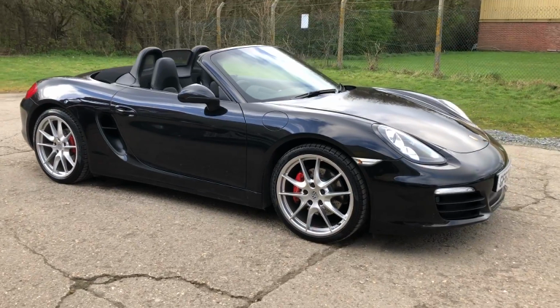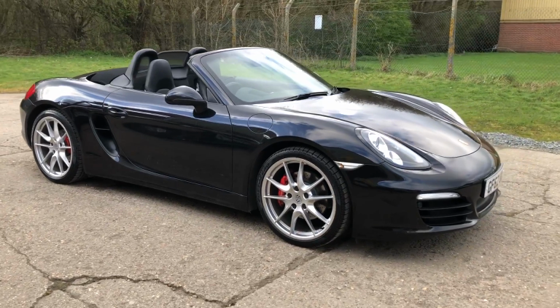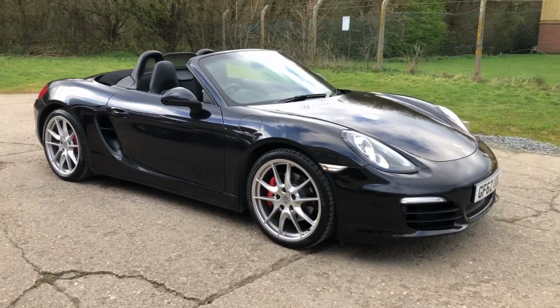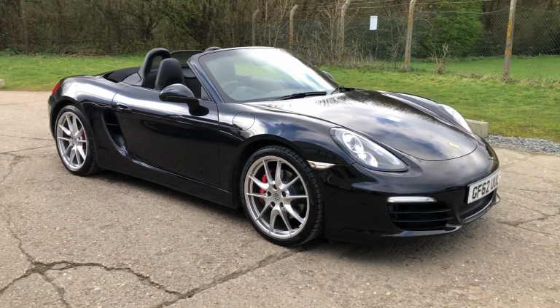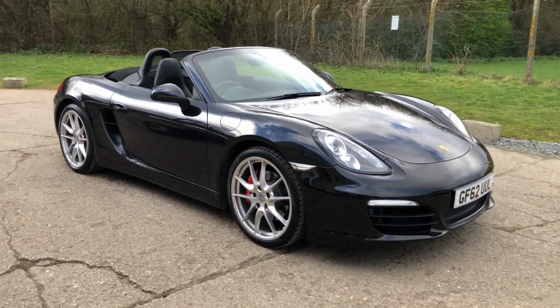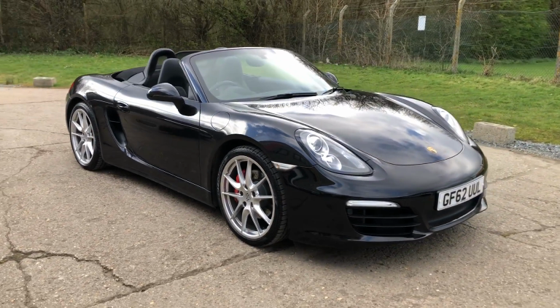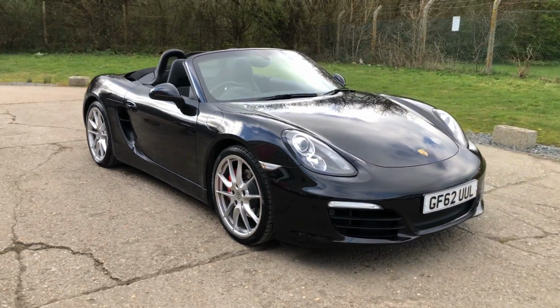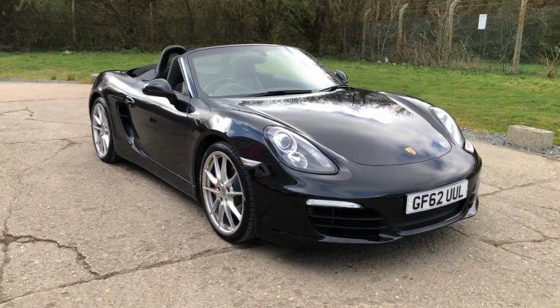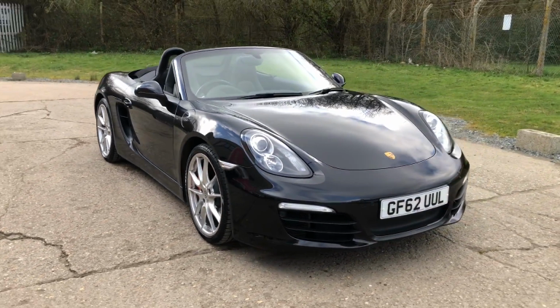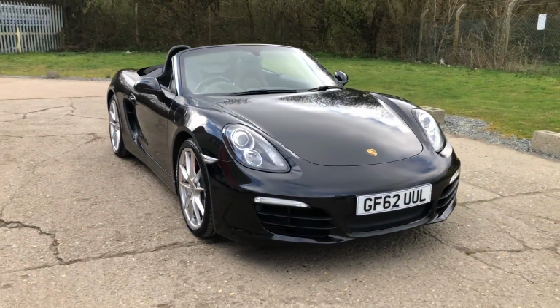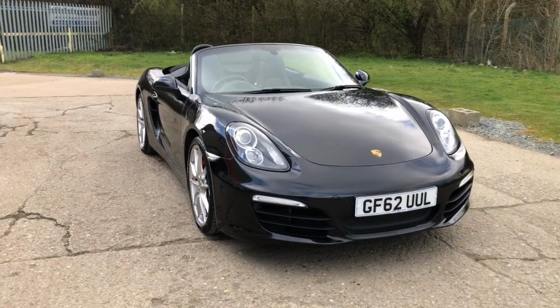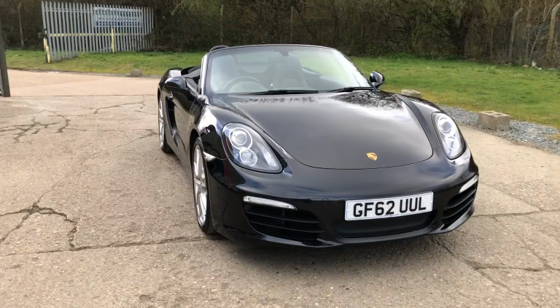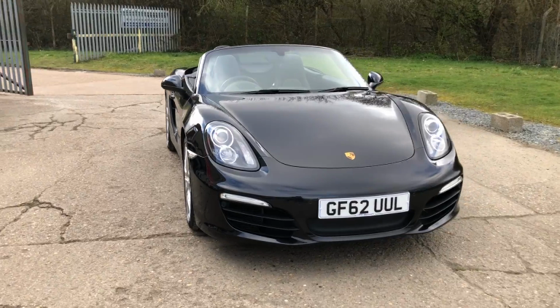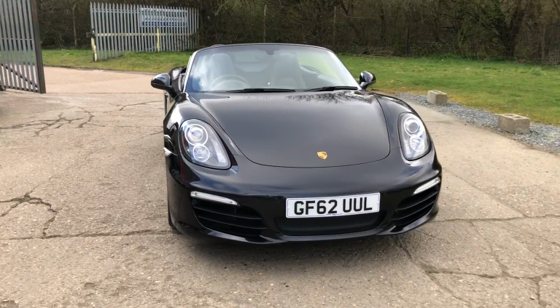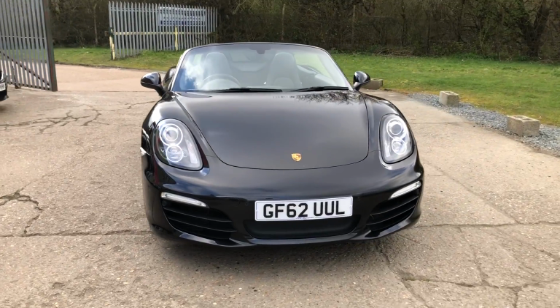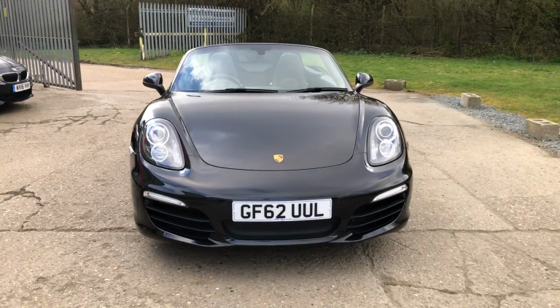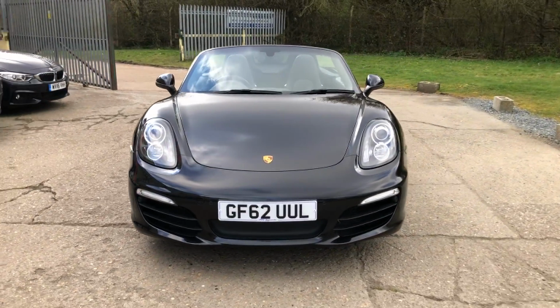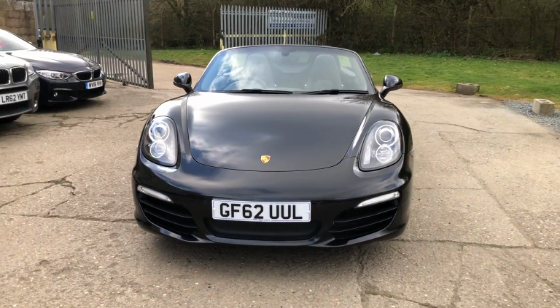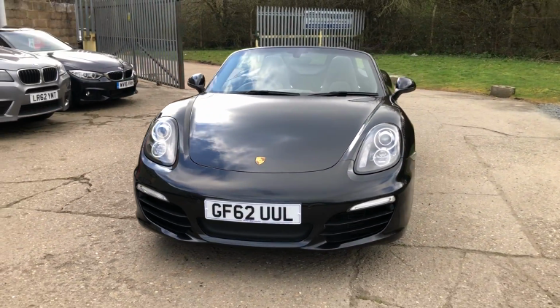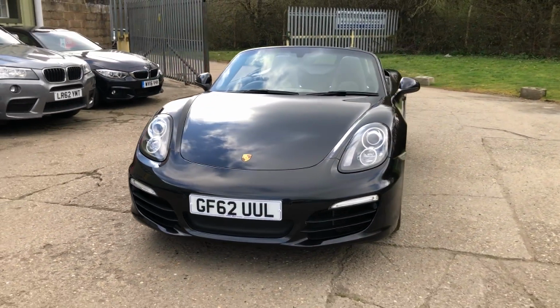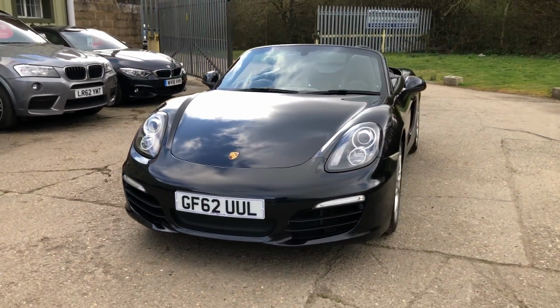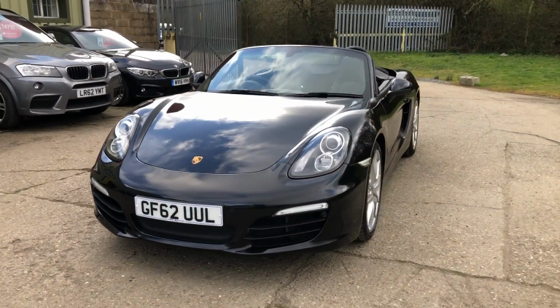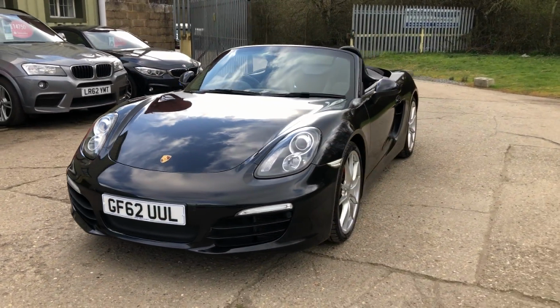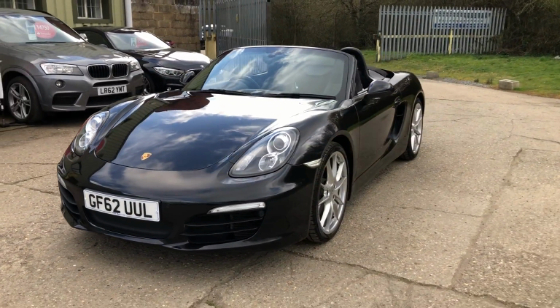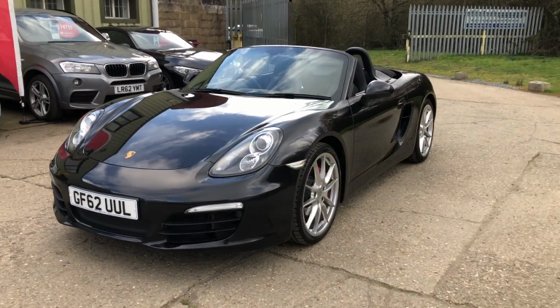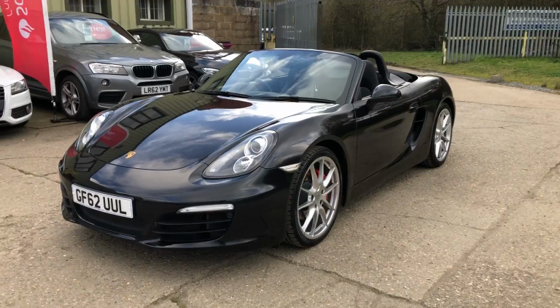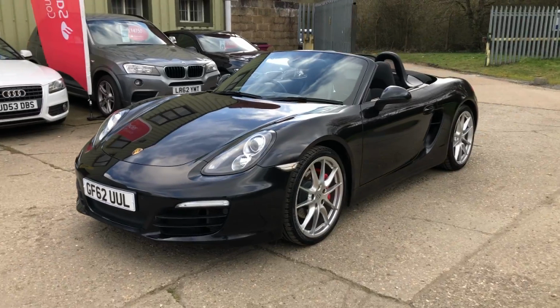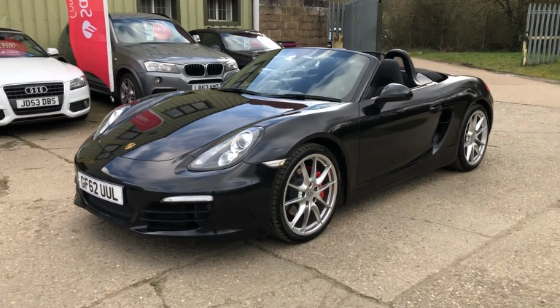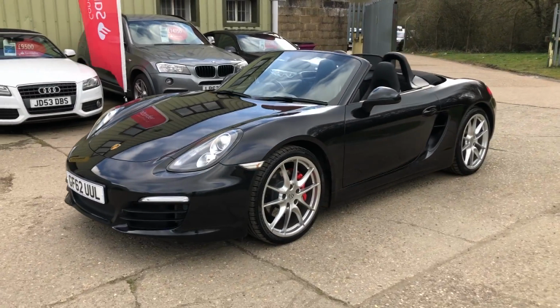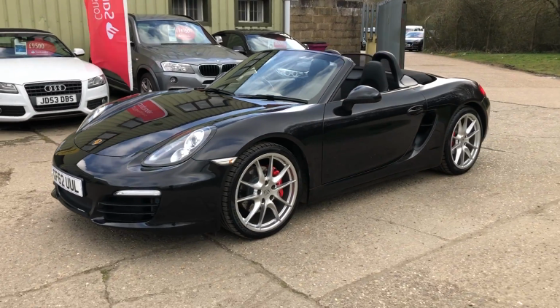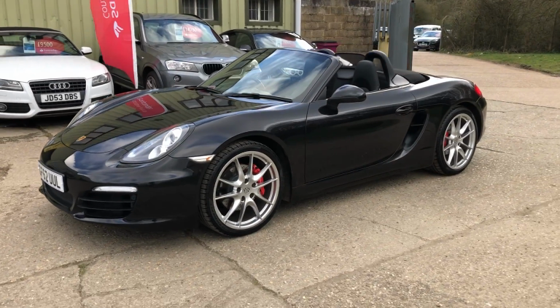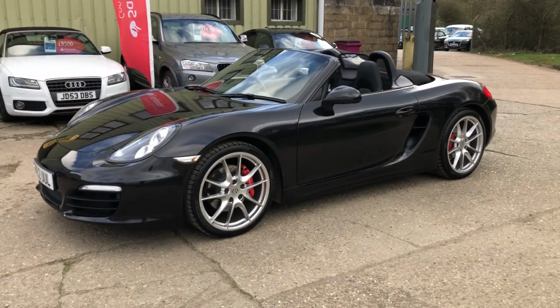Hello and welcome to ADG 7 Oaks, where we're very pleased to offer this Porsche Boxster S with the PDK gearbox, 2012 on a 62 plate, 40,000 miles — a lovely specification car.